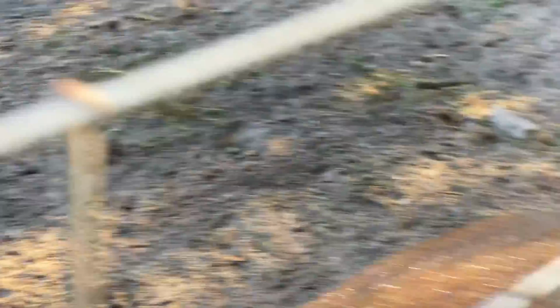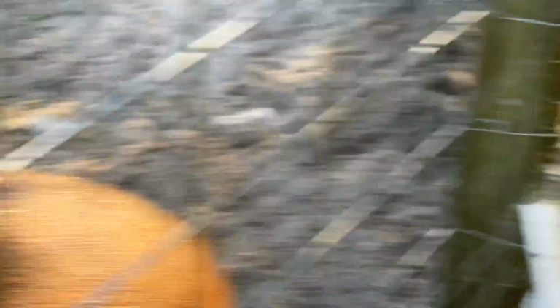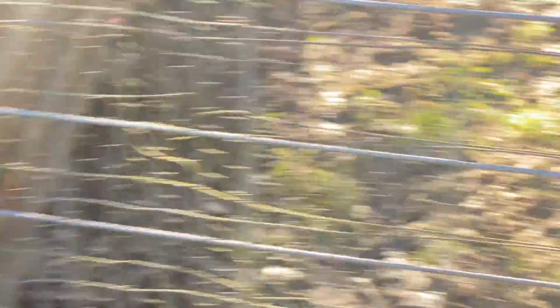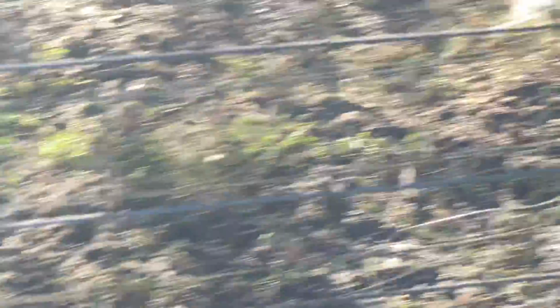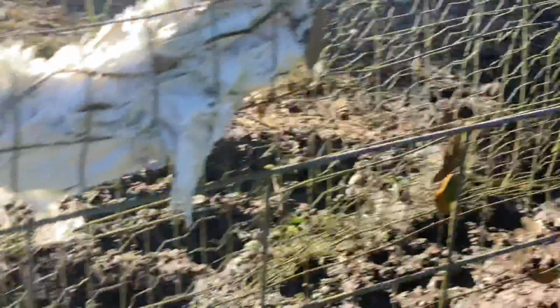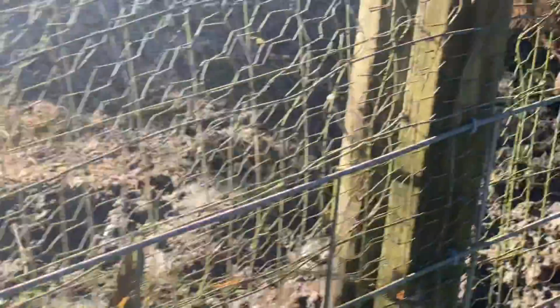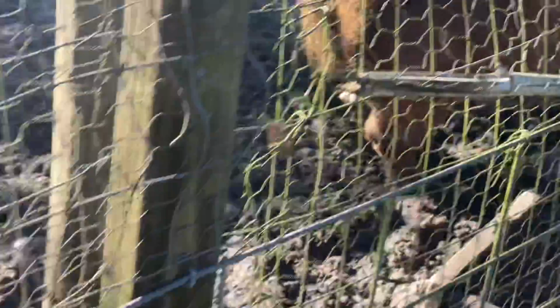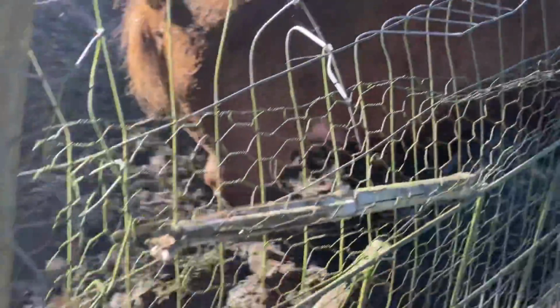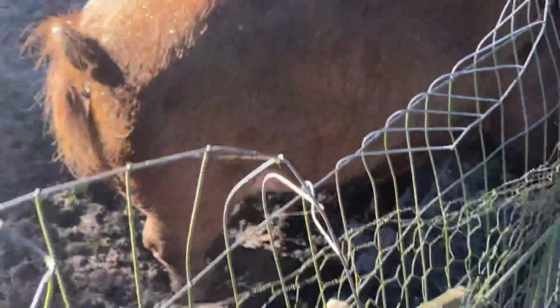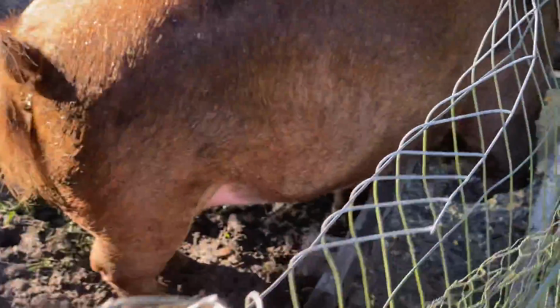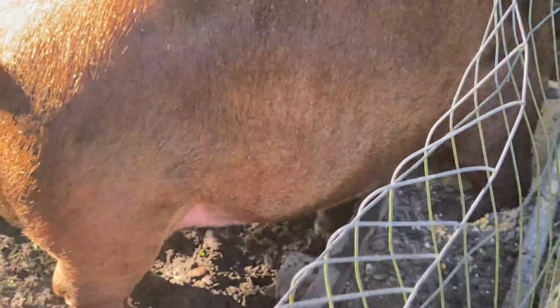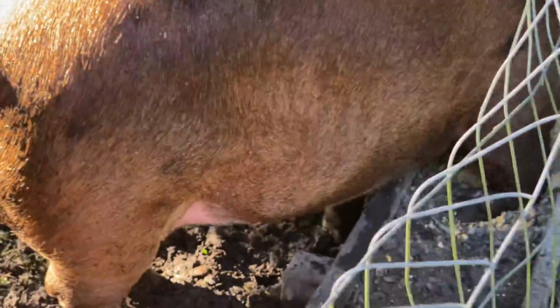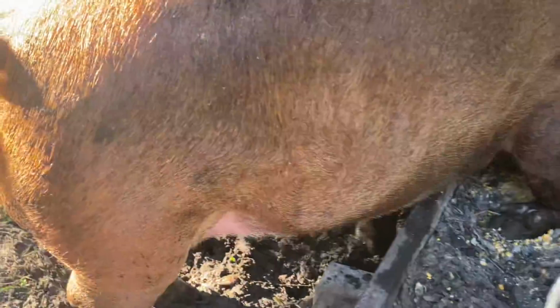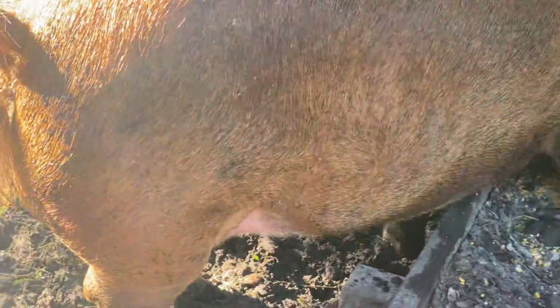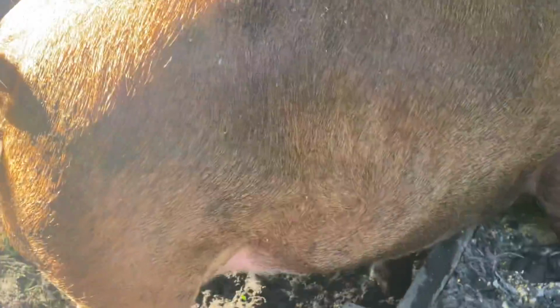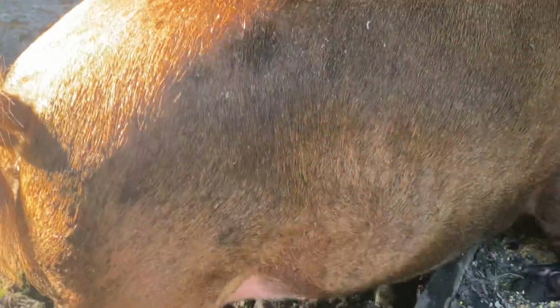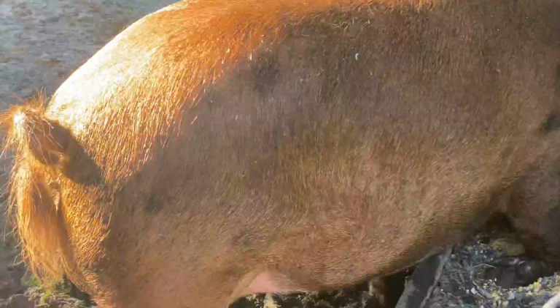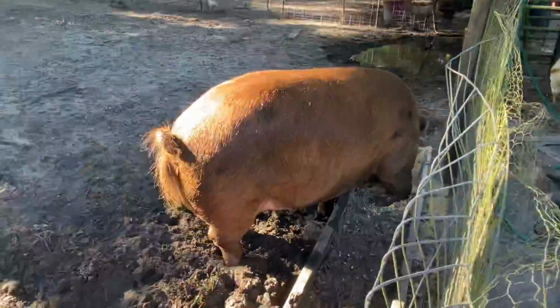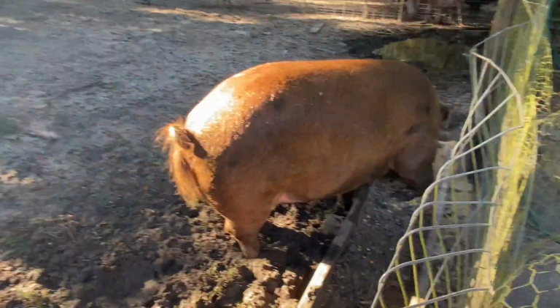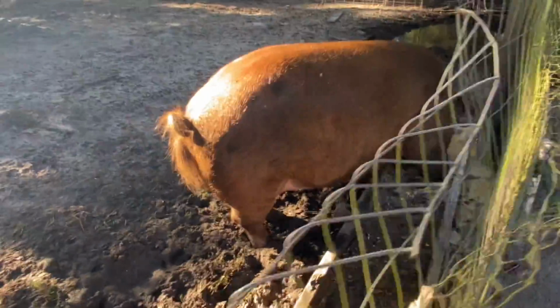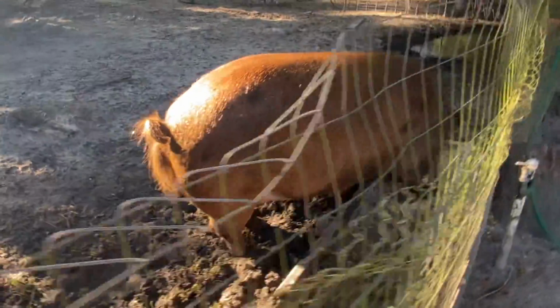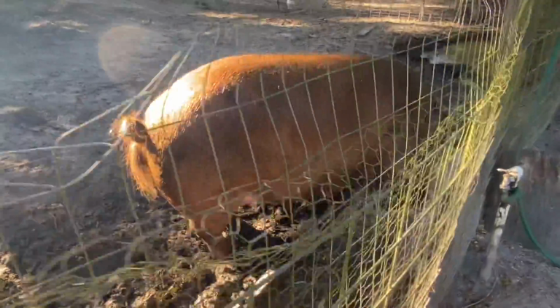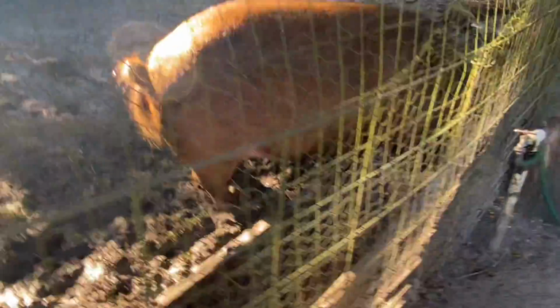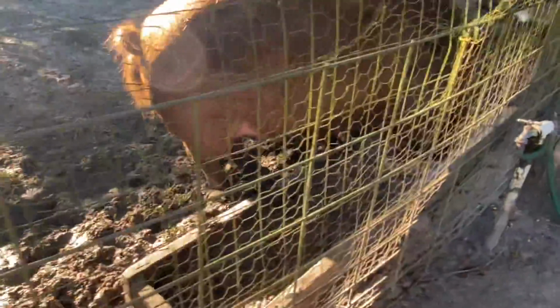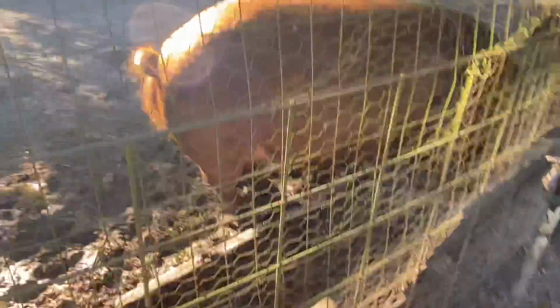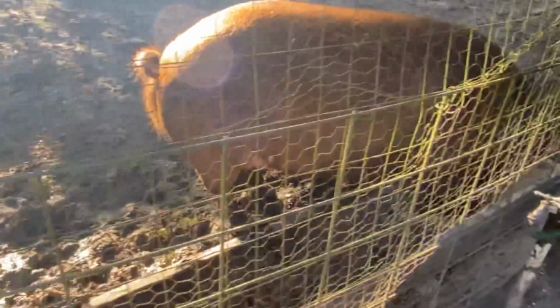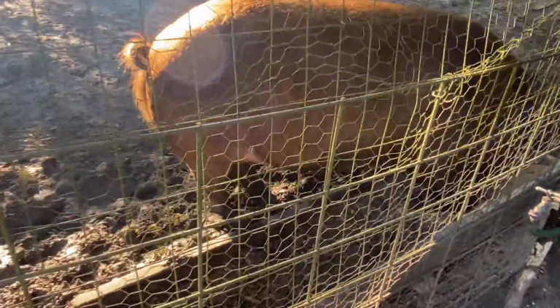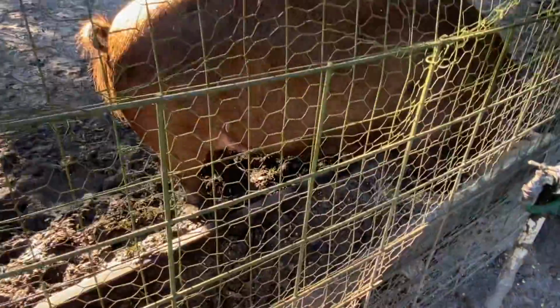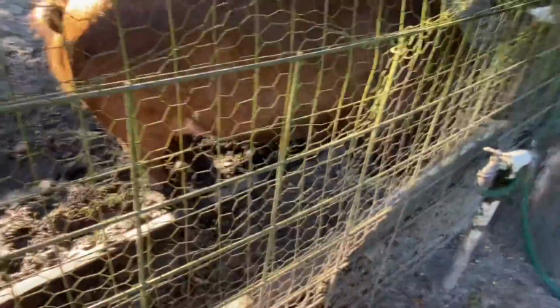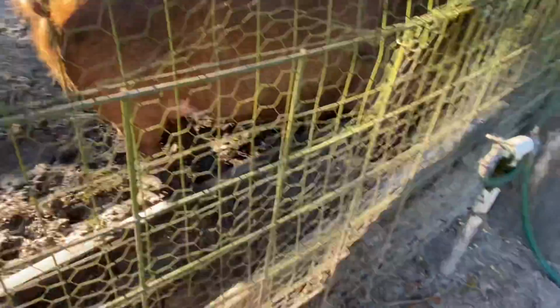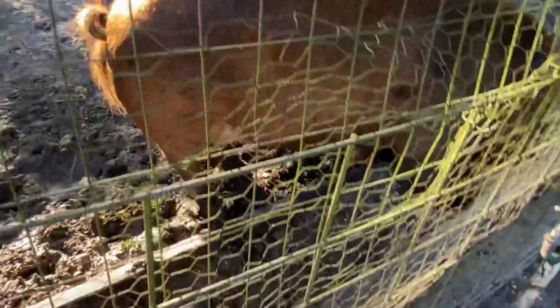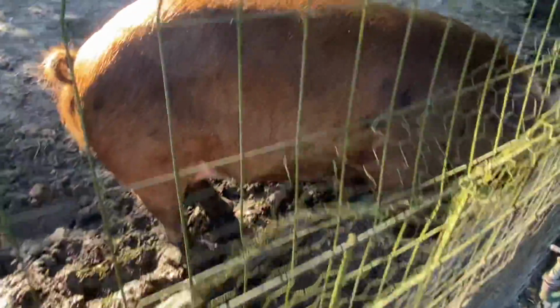And here is my other red pig. She is close to having a baby. As you can see, her teats are starting to swell.